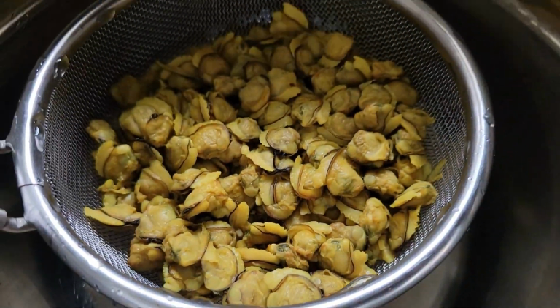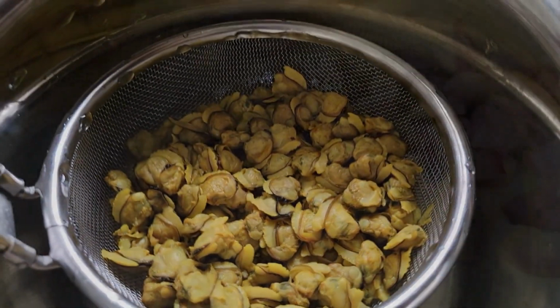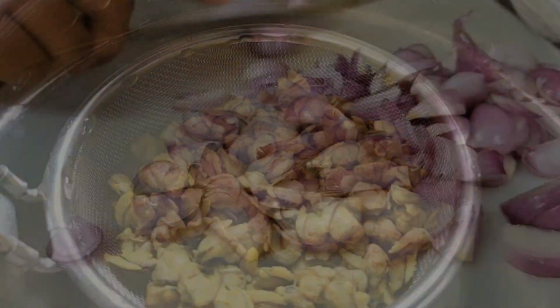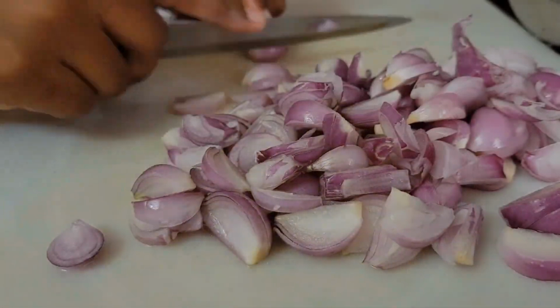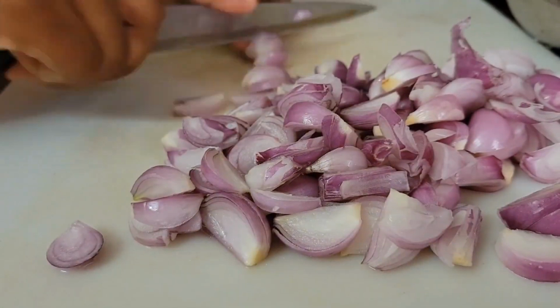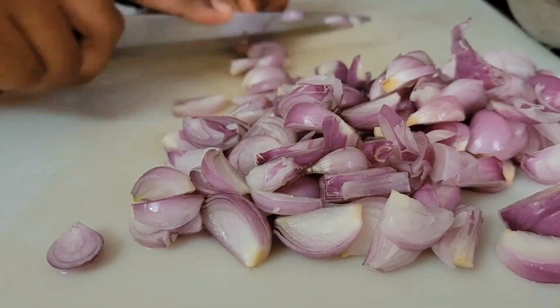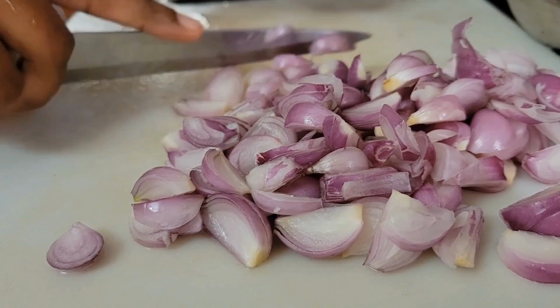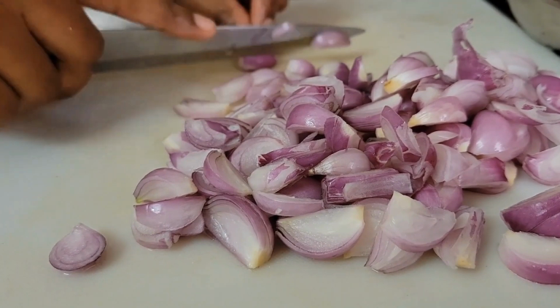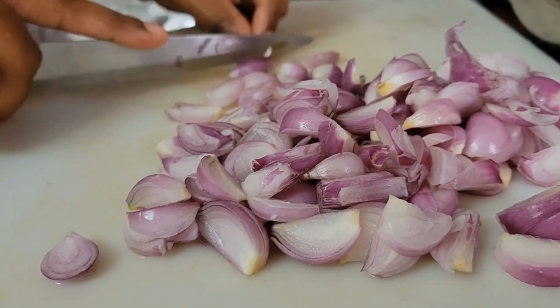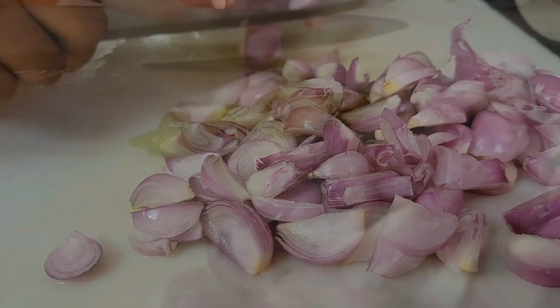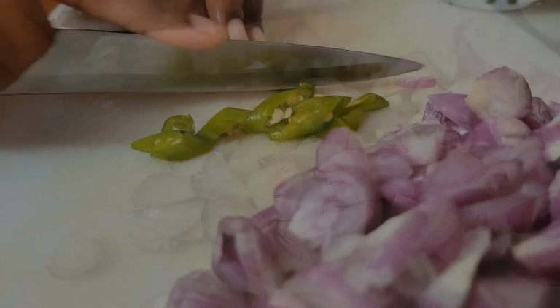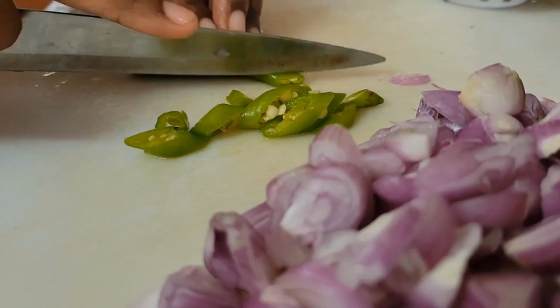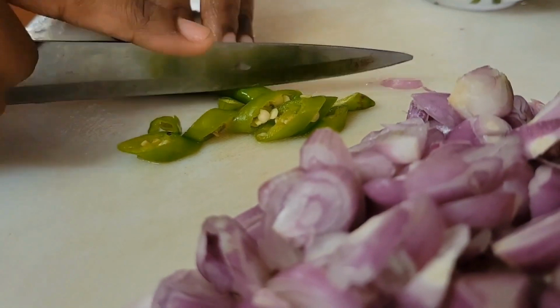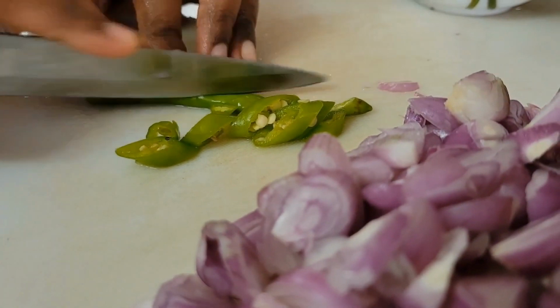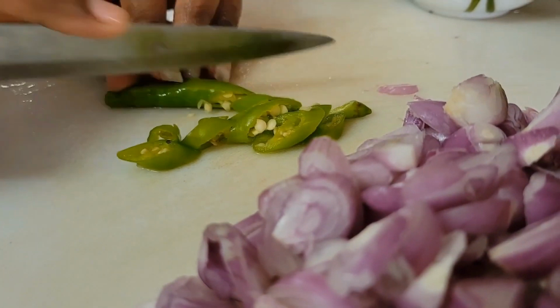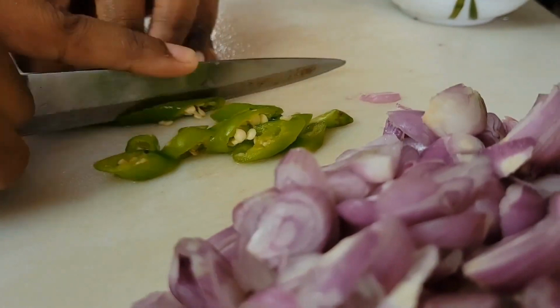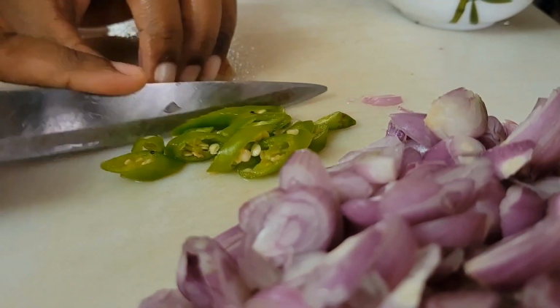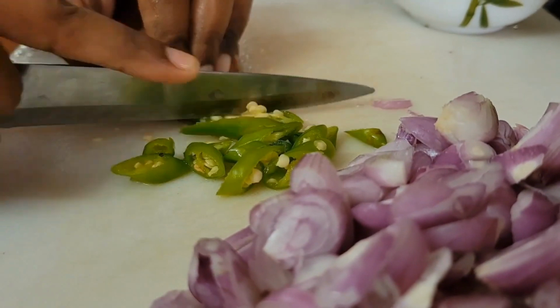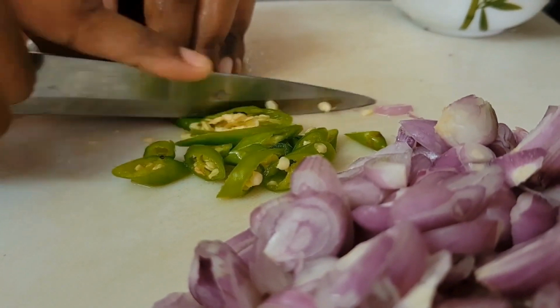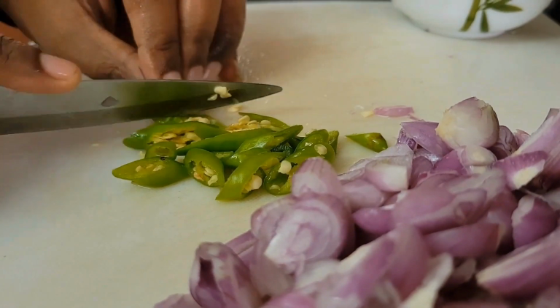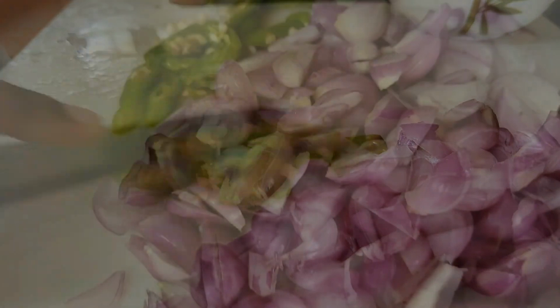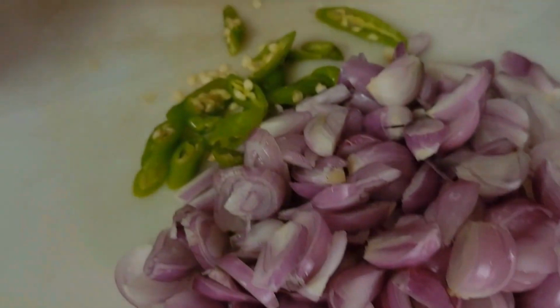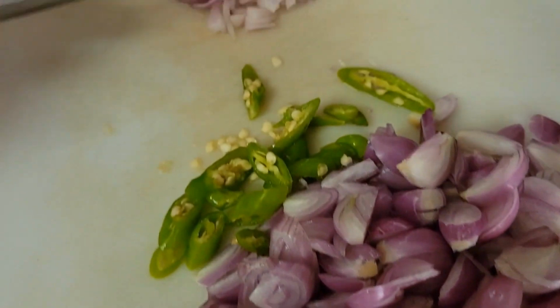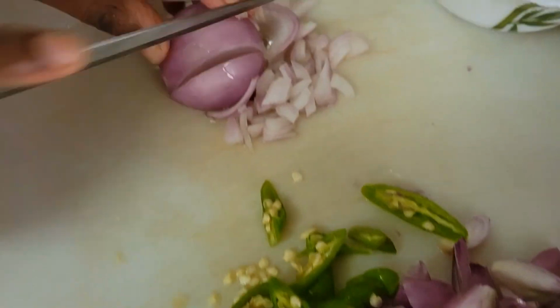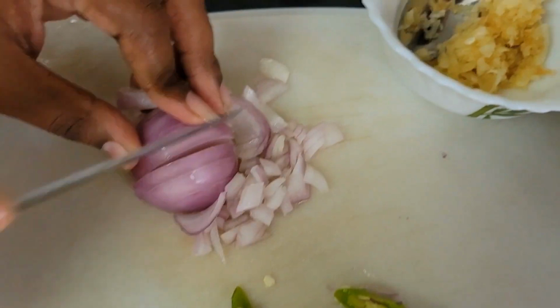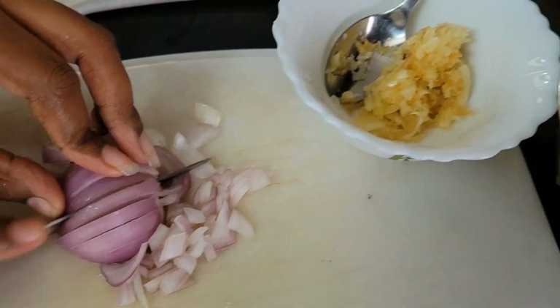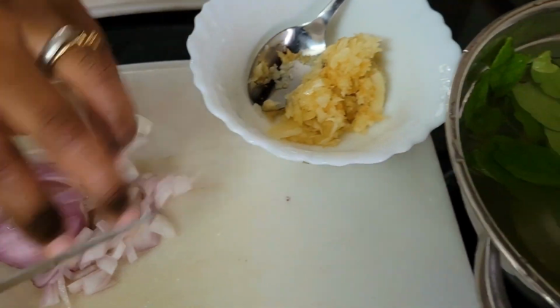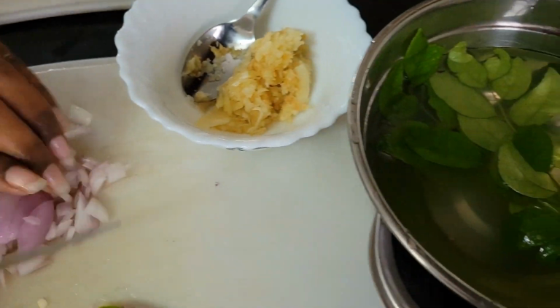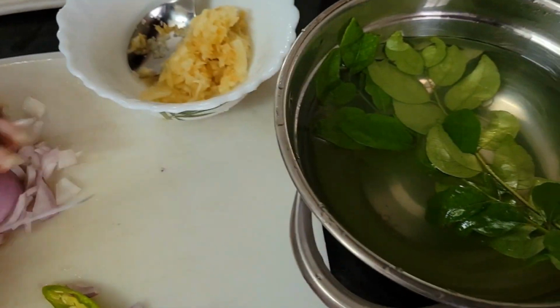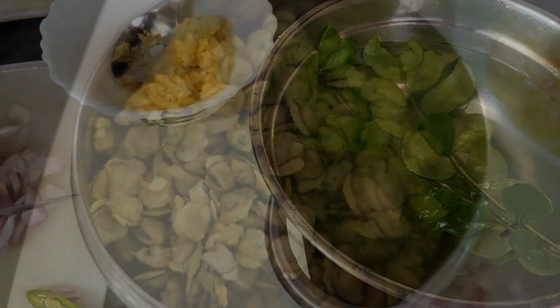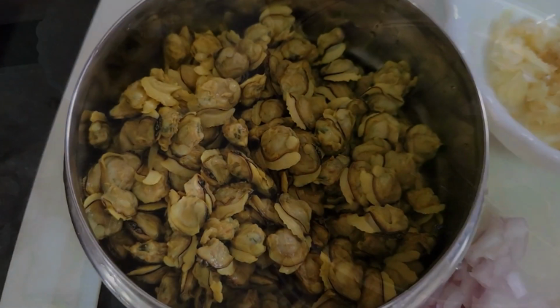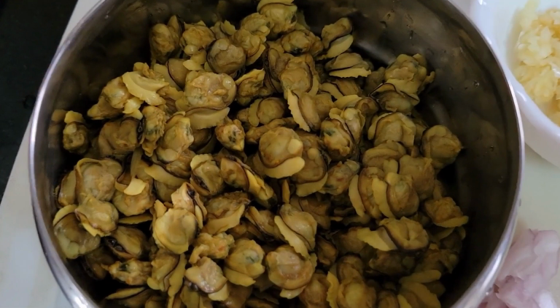Chop some shallots — shallots are a smaller version of onions. Also take some green chillies, half an onion, ginger garlic paste, and curry leaves.